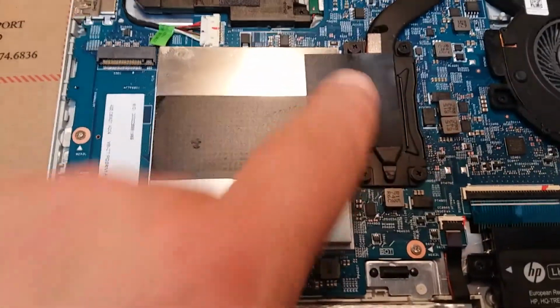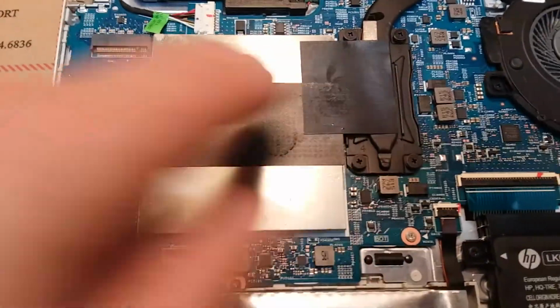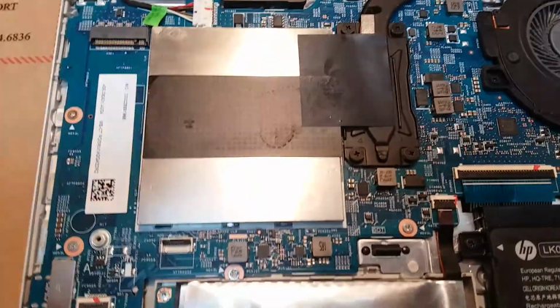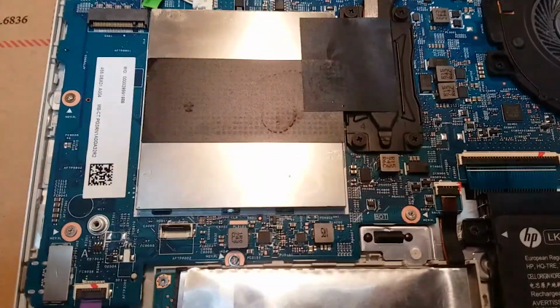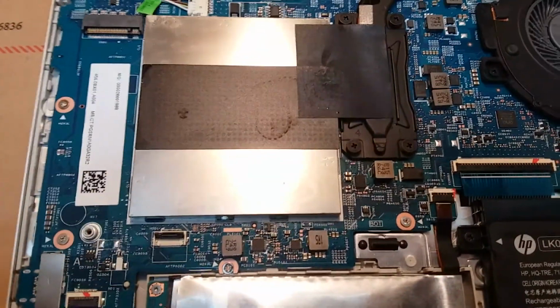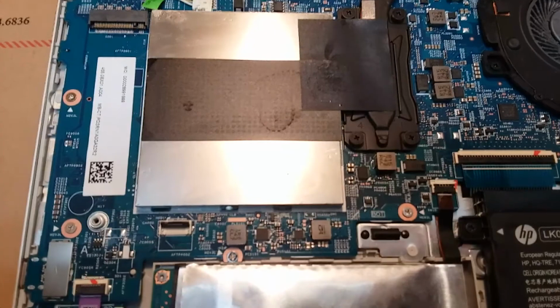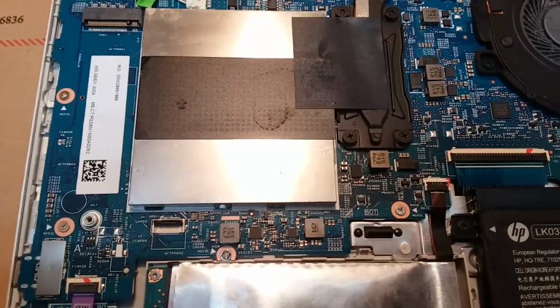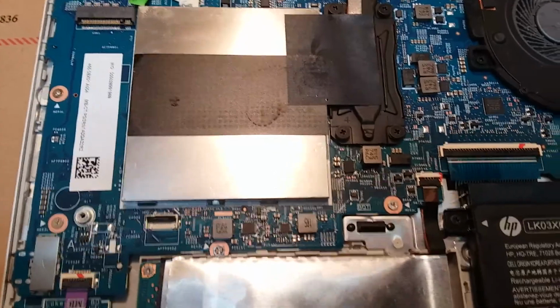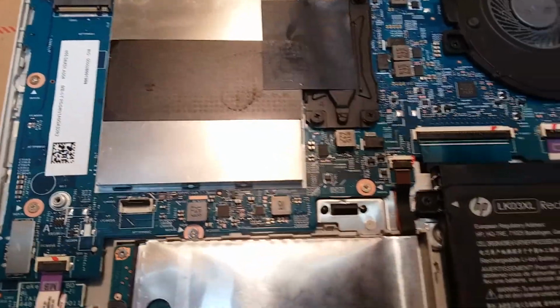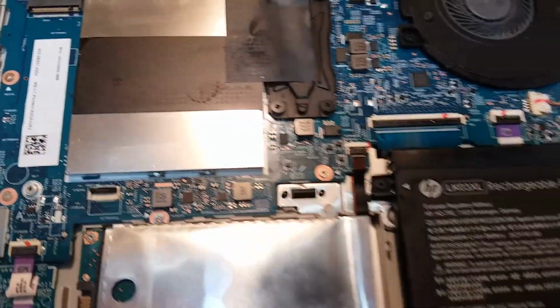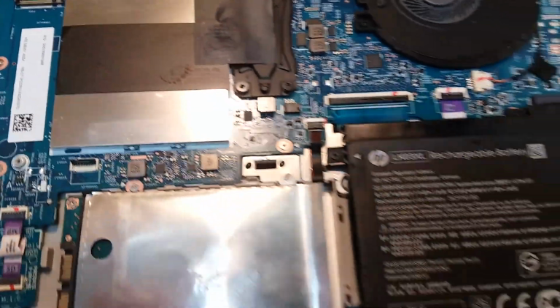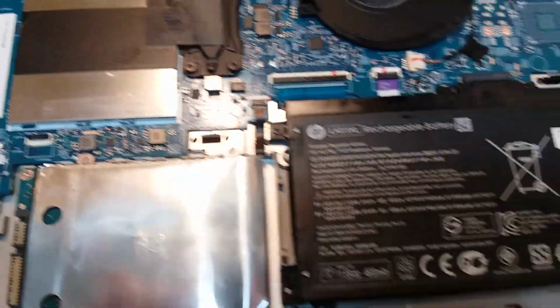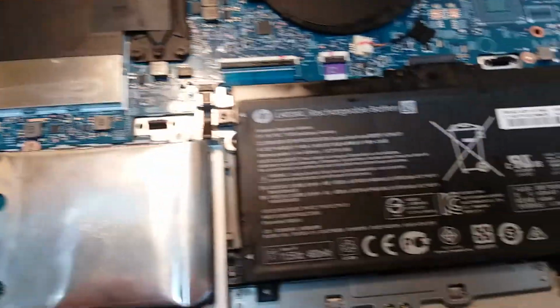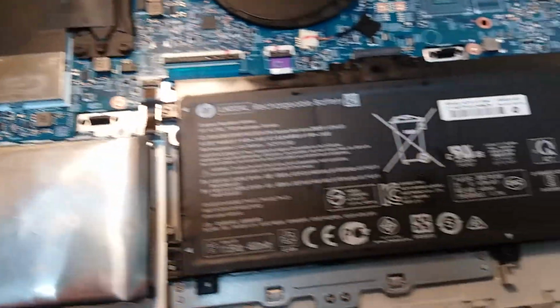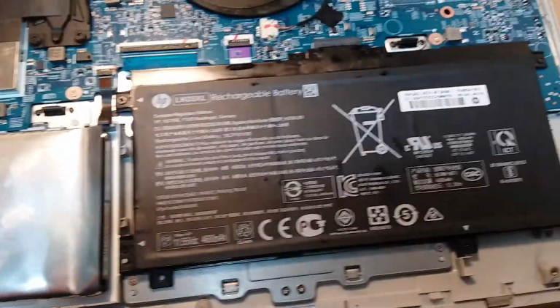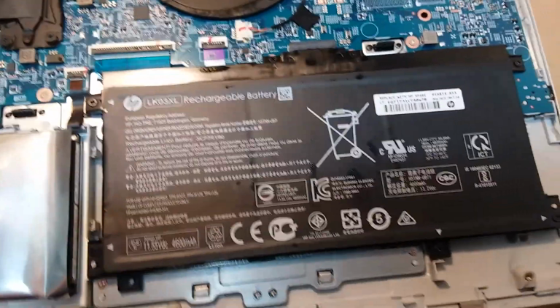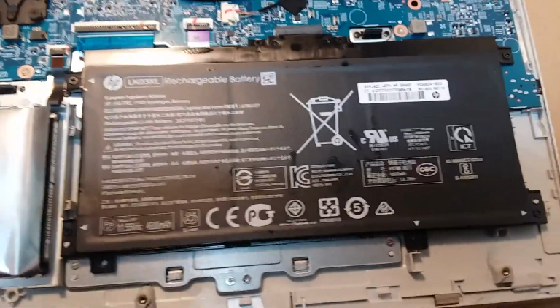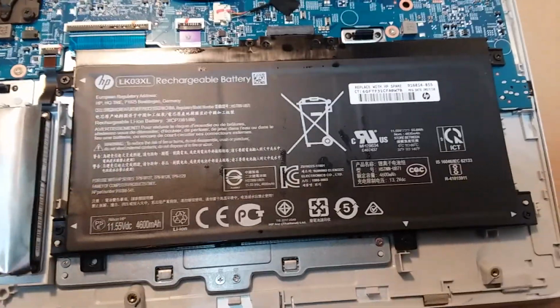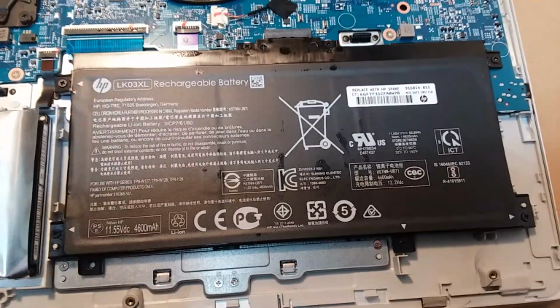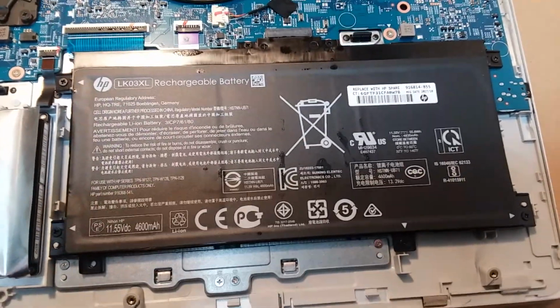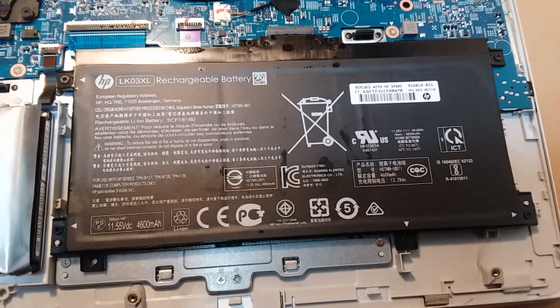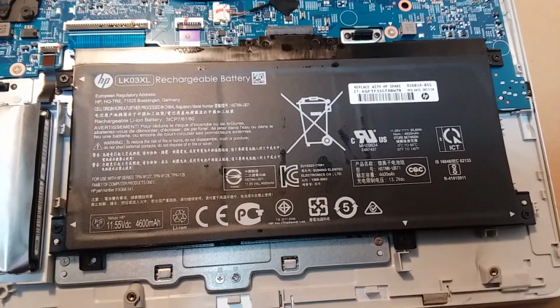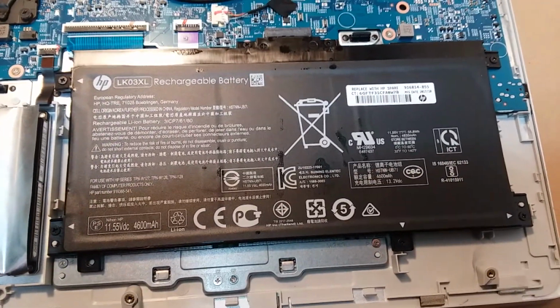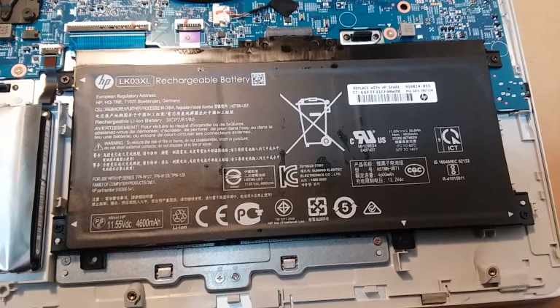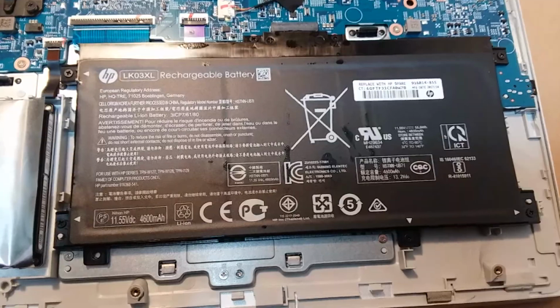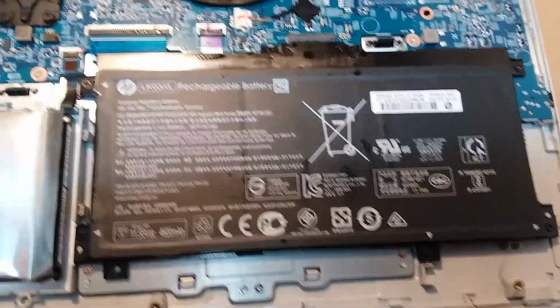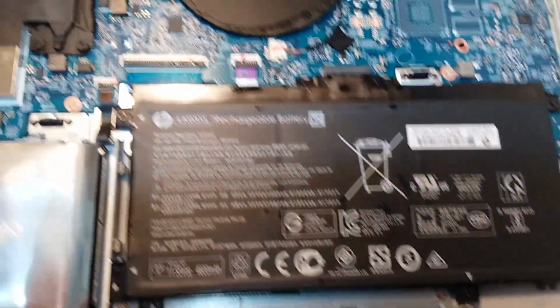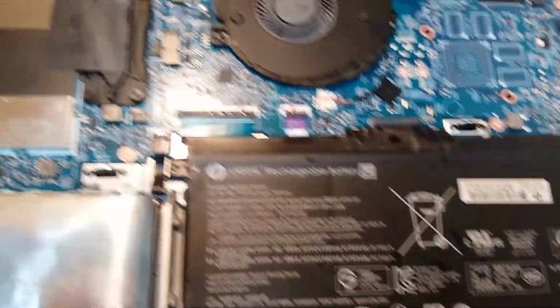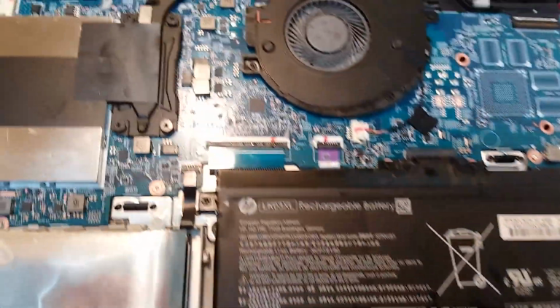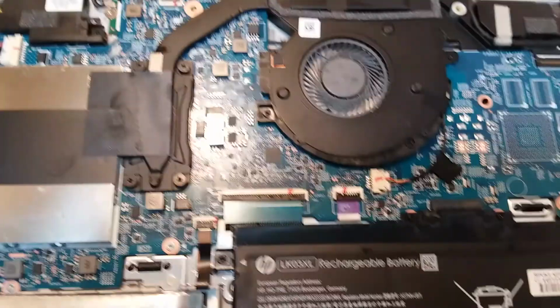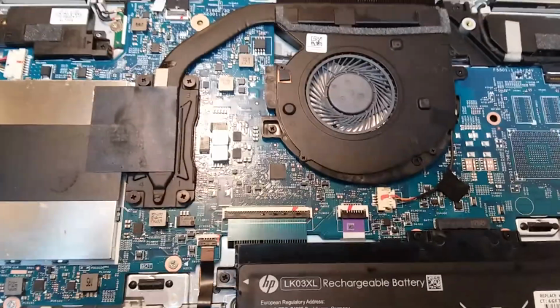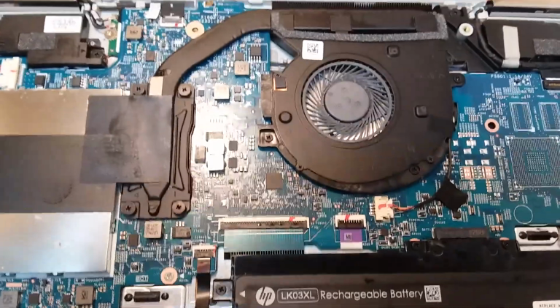There's your RAM cover, your battery, and of course the CPU fan.